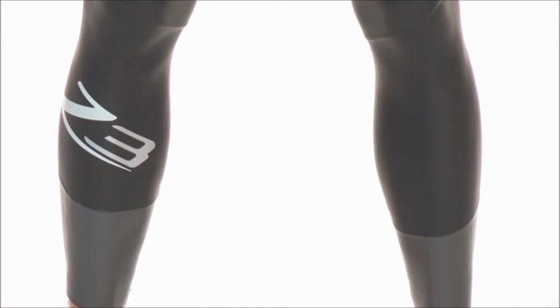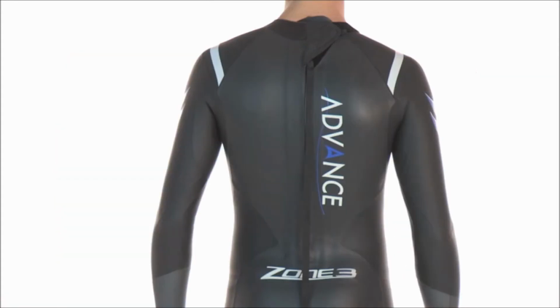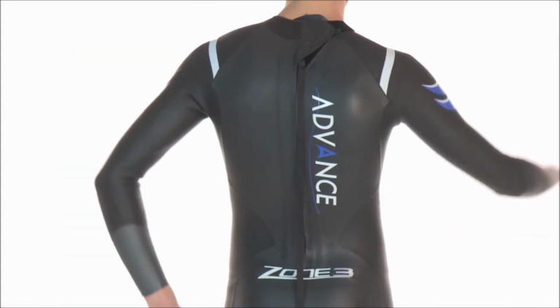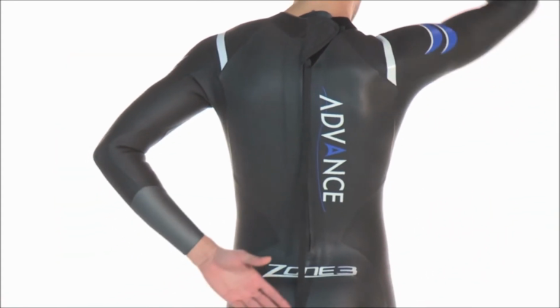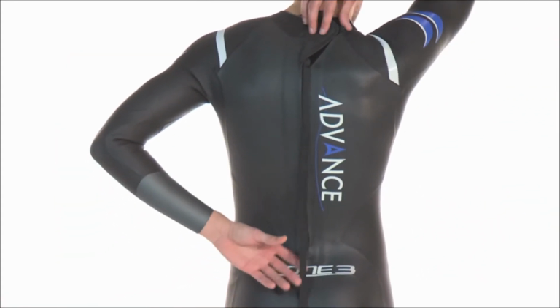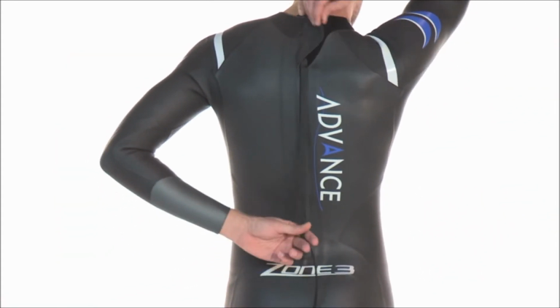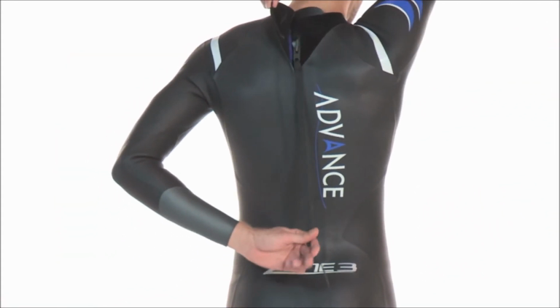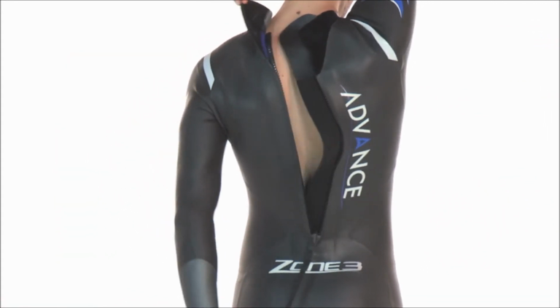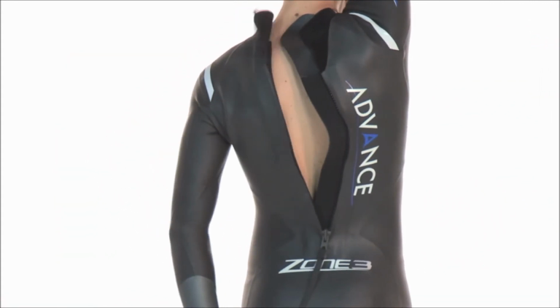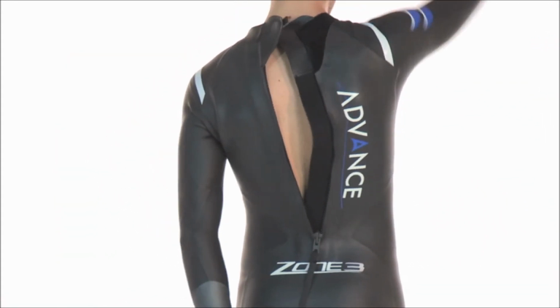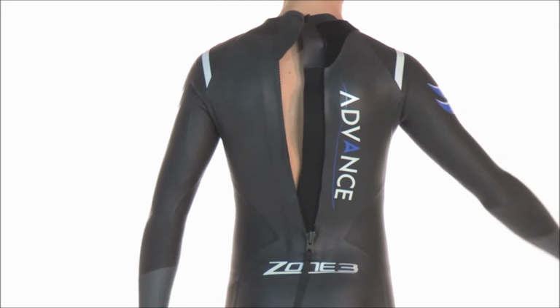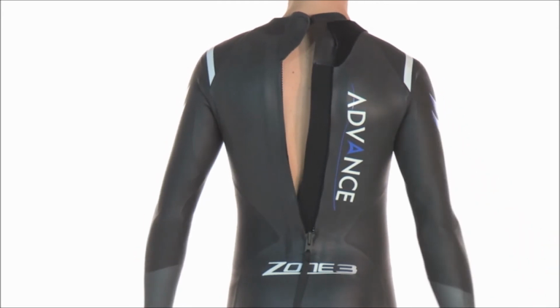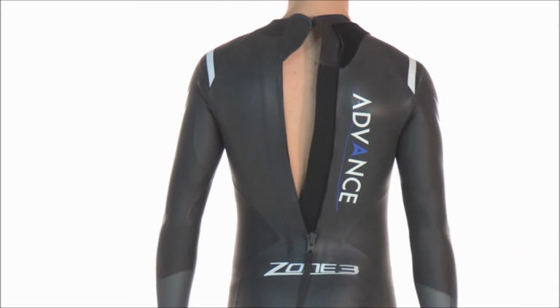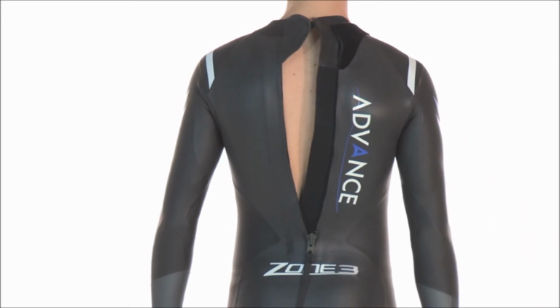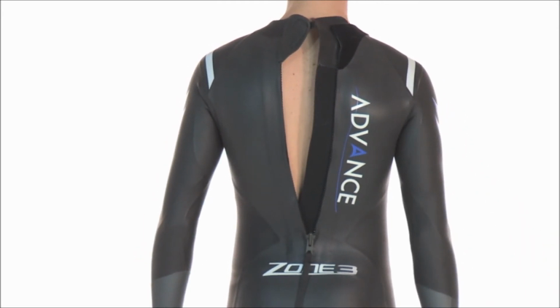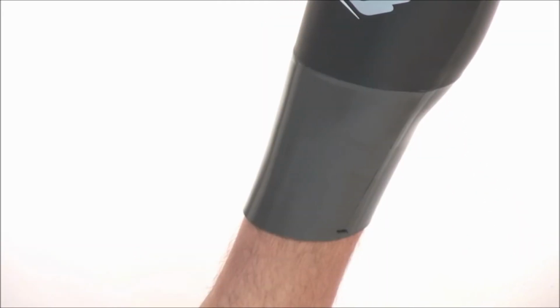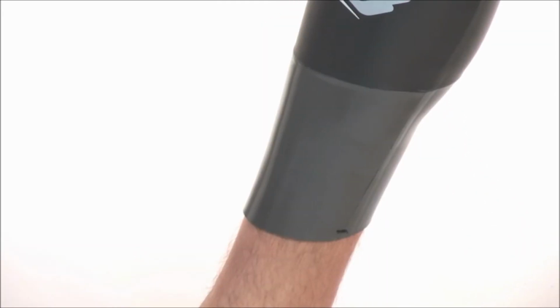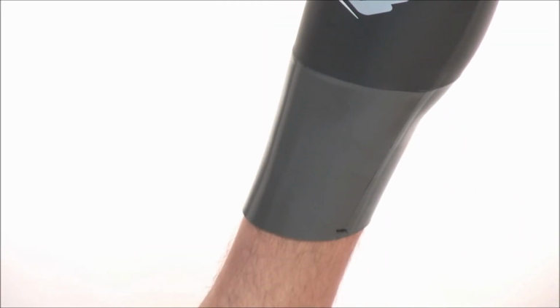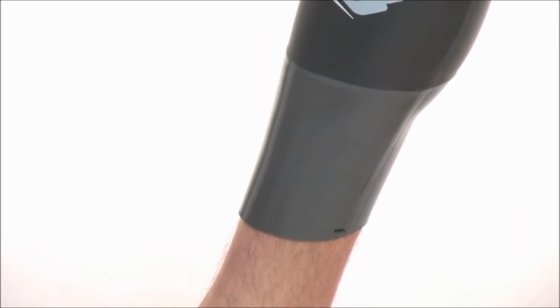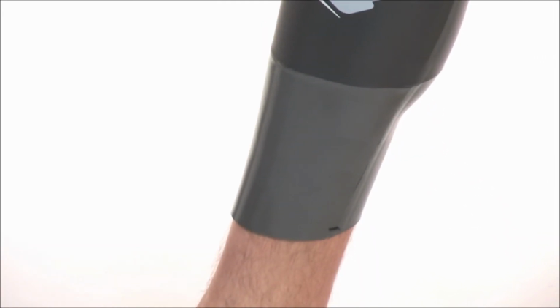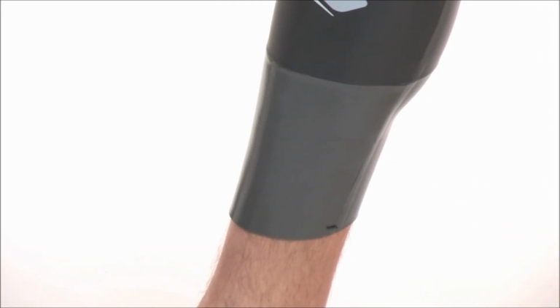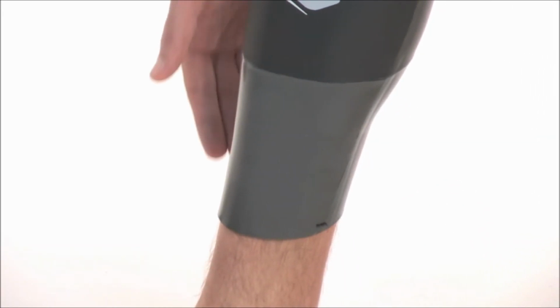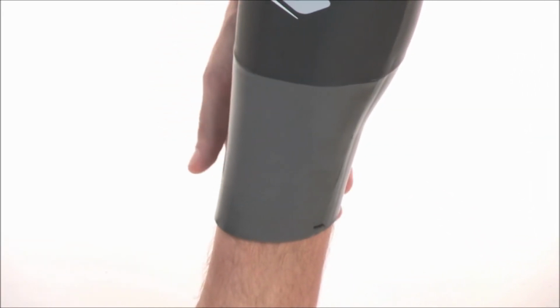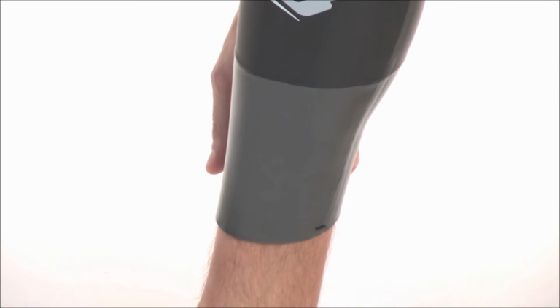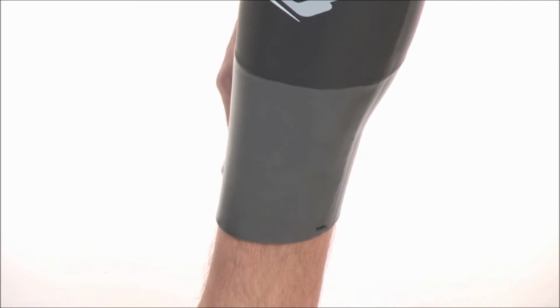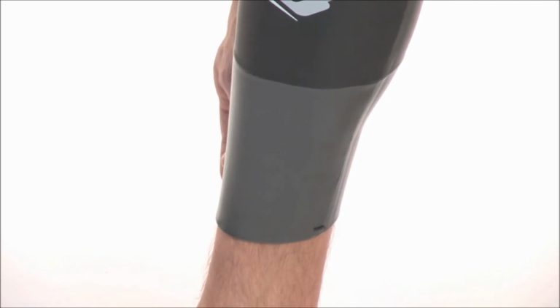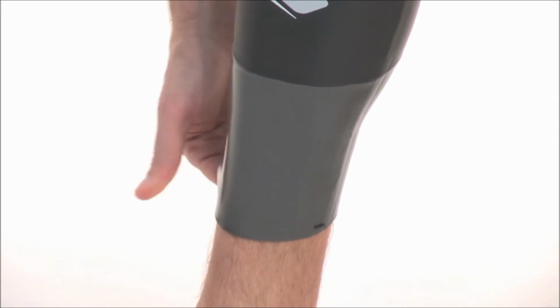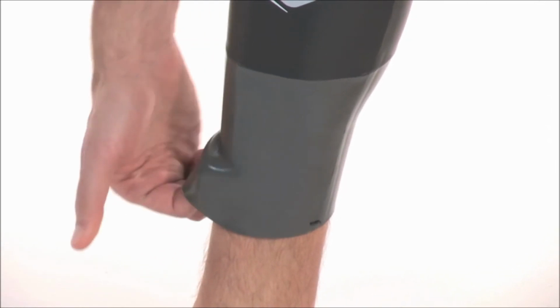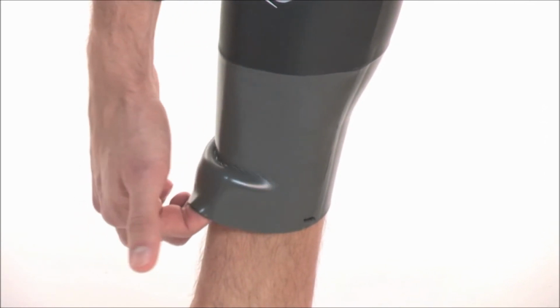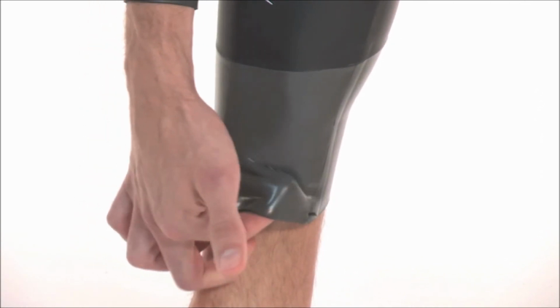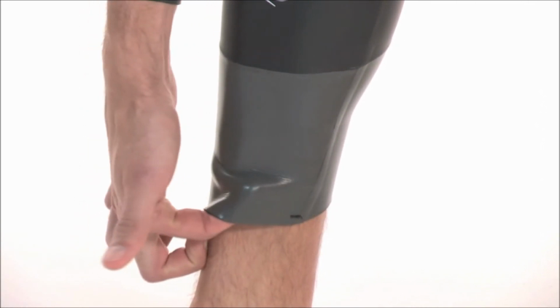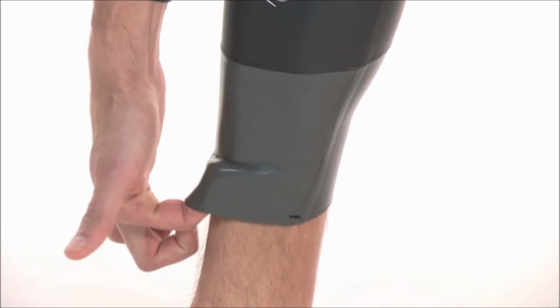The high-quality YKK downward zipper means the suit is easy to get in and out of, with easy removal further enhanced by Zone 3's trademark silicon-coated pro-speed cuffs on the suit's ankles.